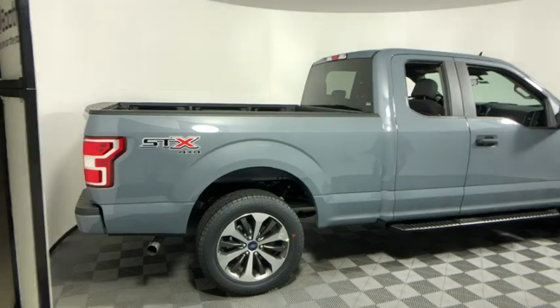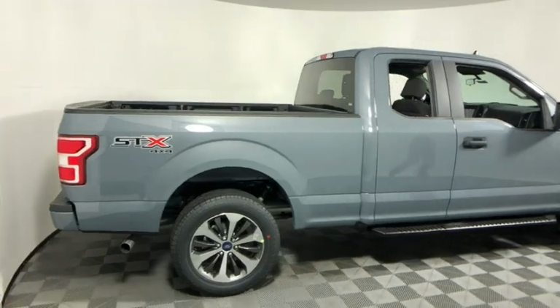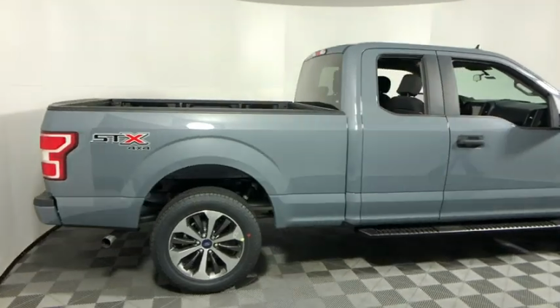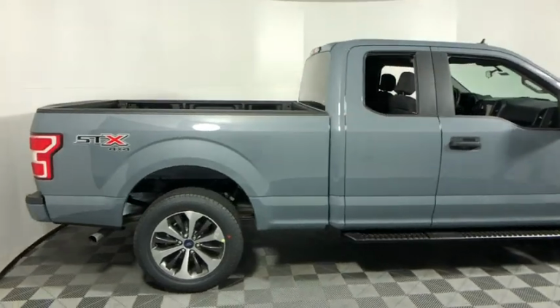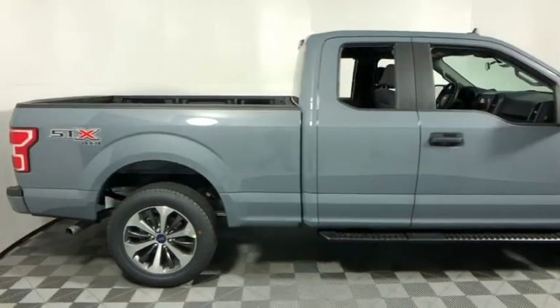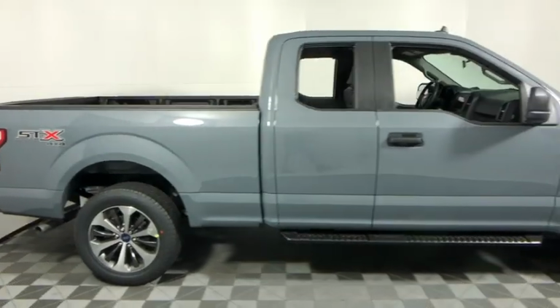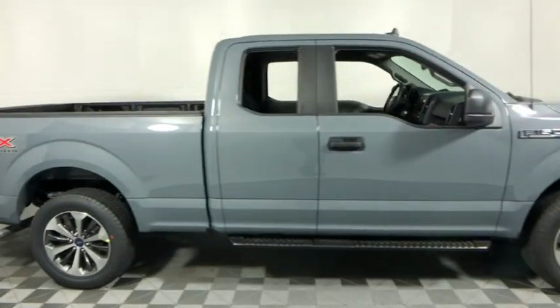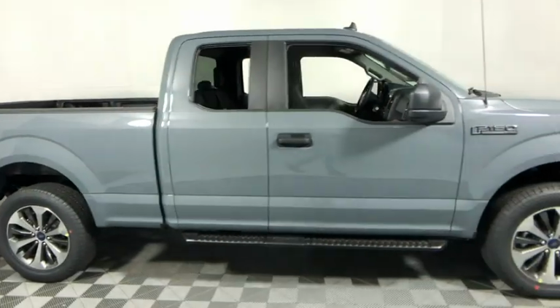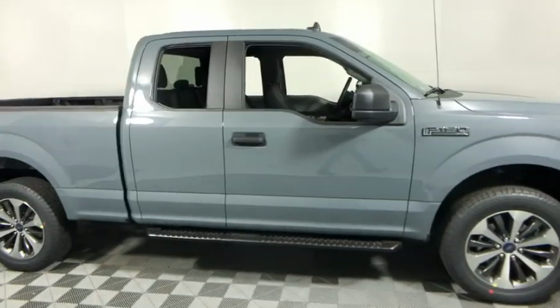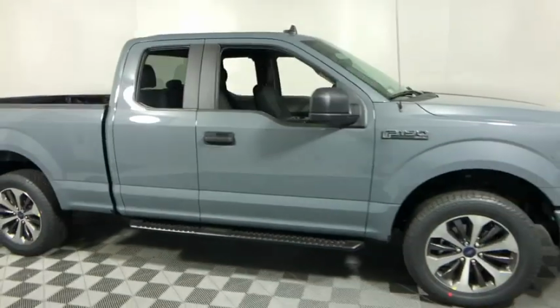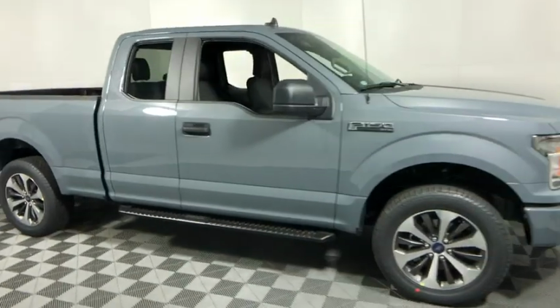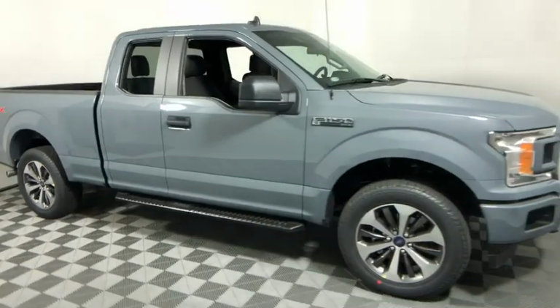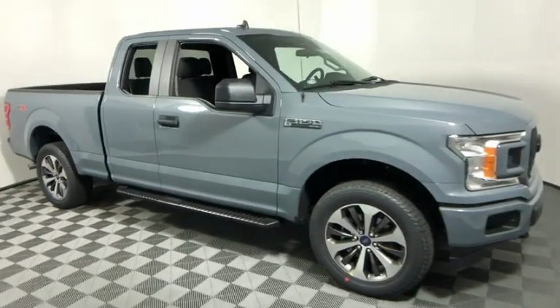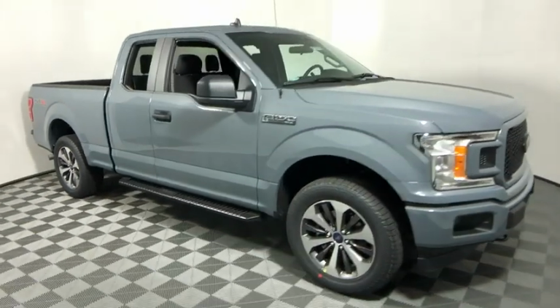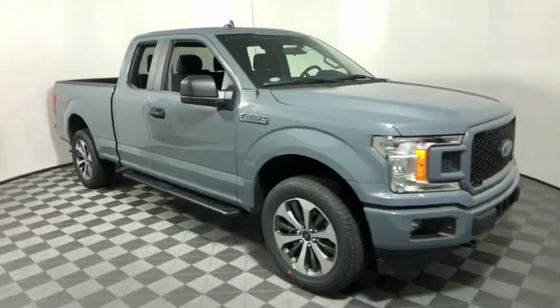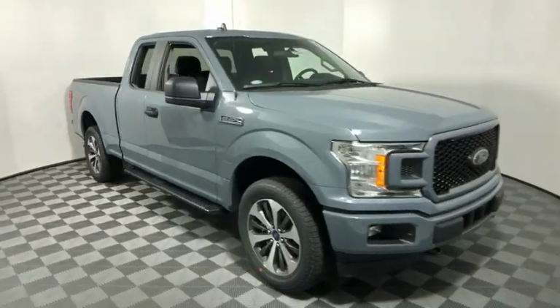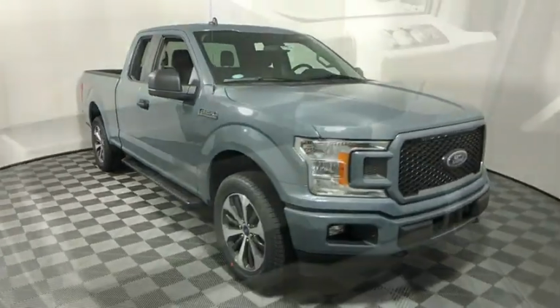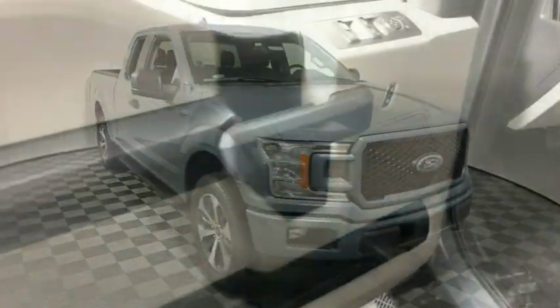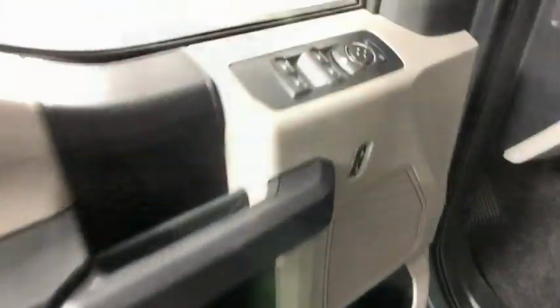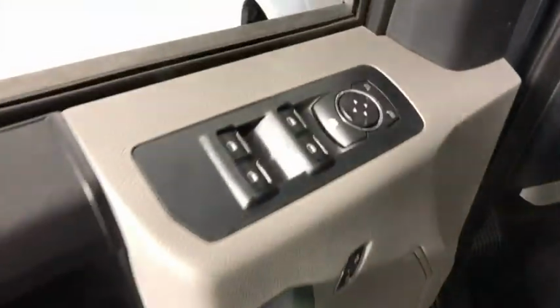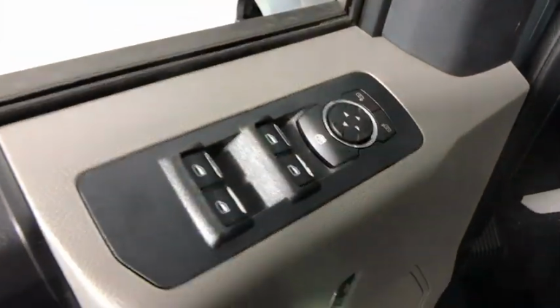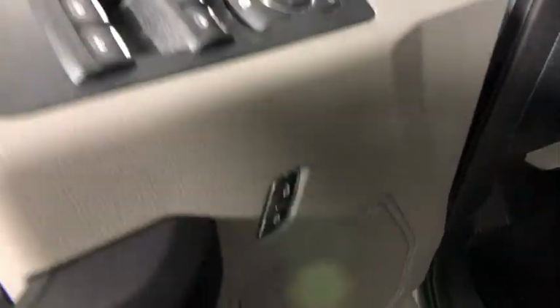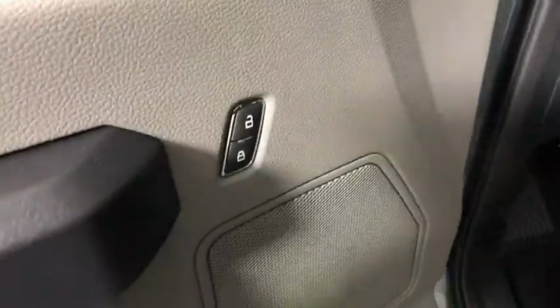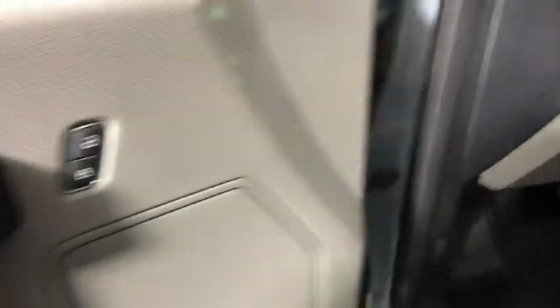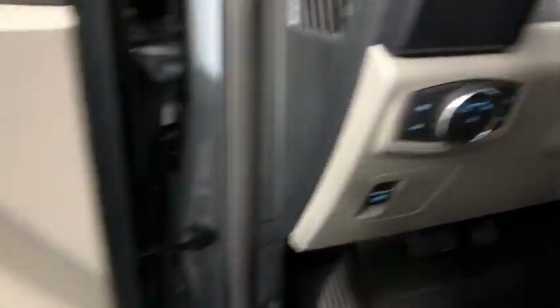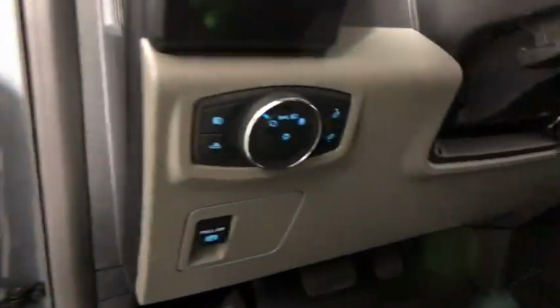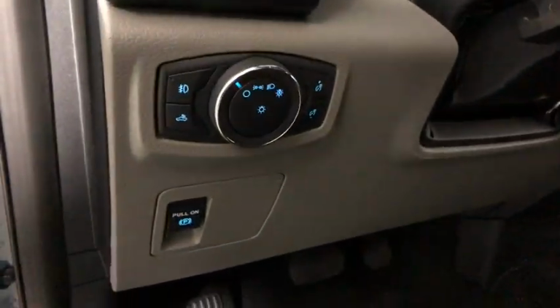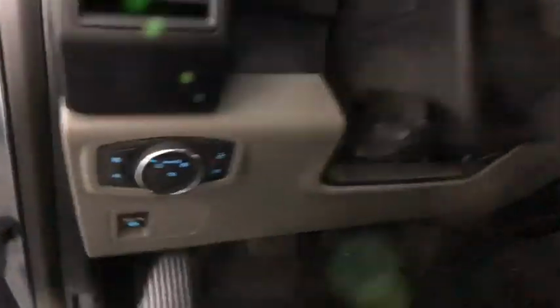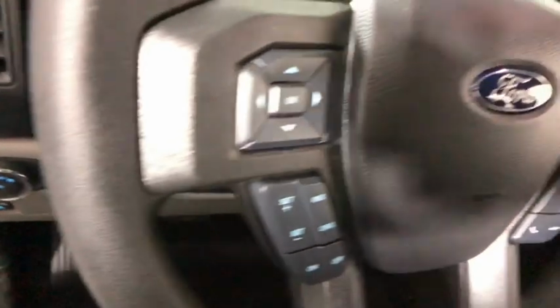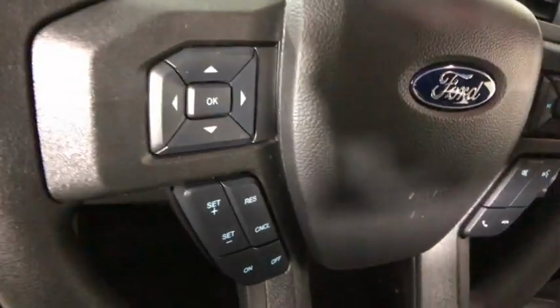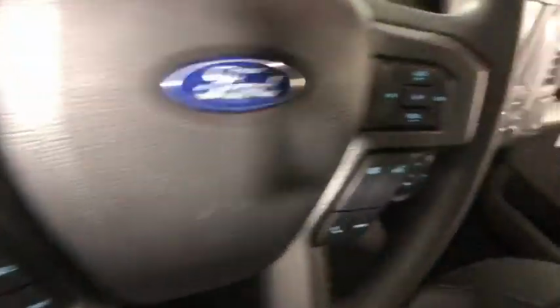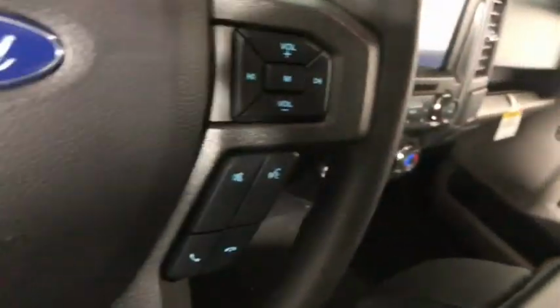Looking for the right vehicle? Check out the 2020 Ford F-150. A Ford F-150 knows how to handle any situation. It's built to follow orders. No whining.